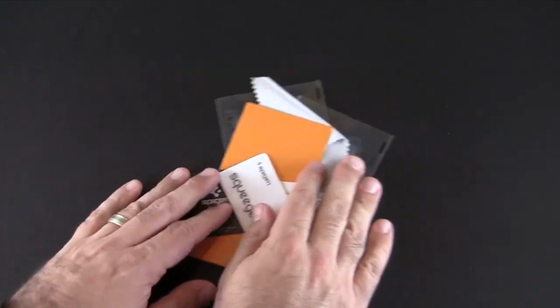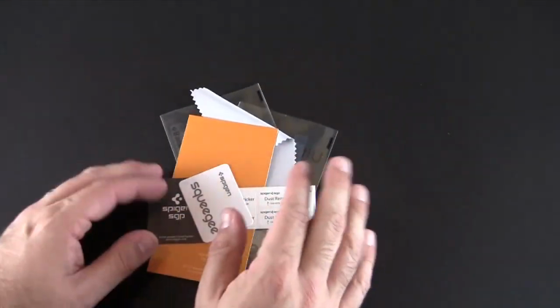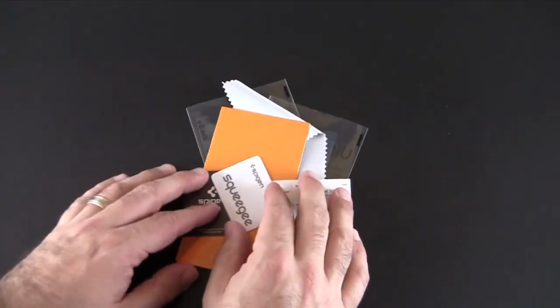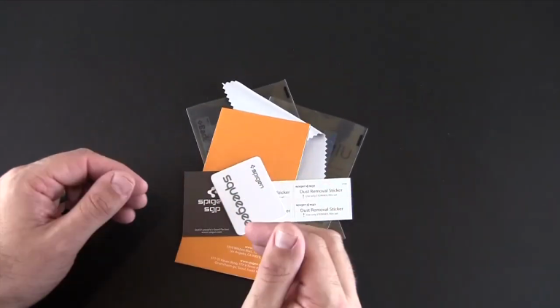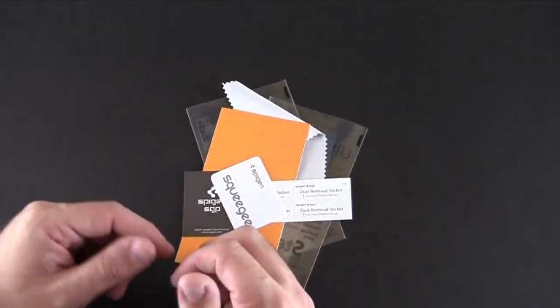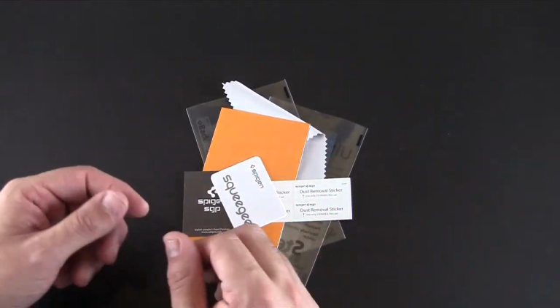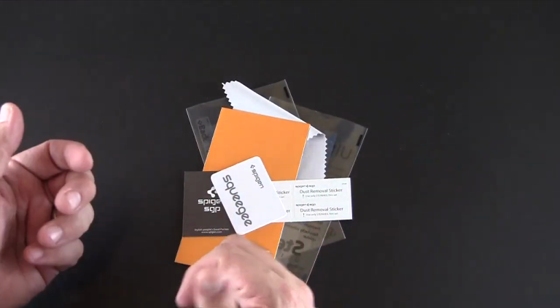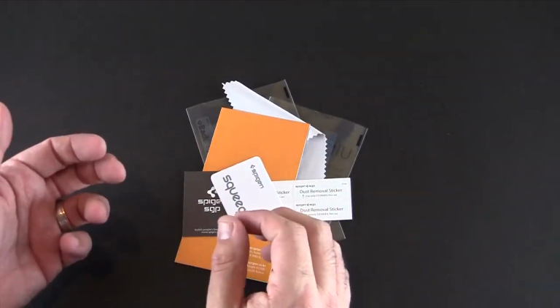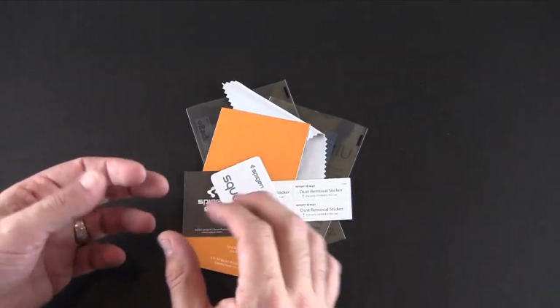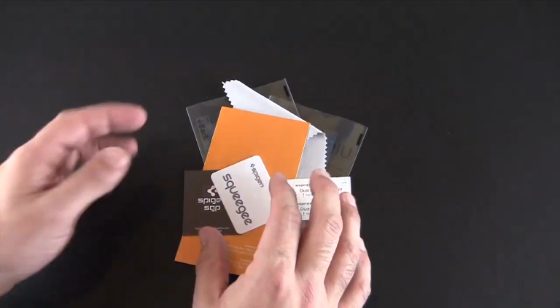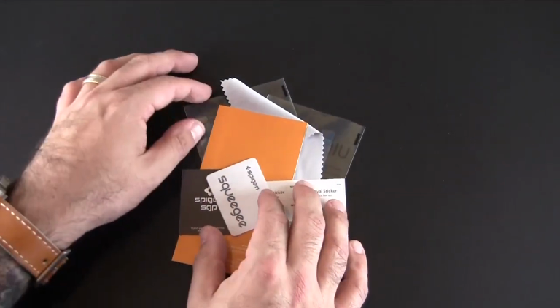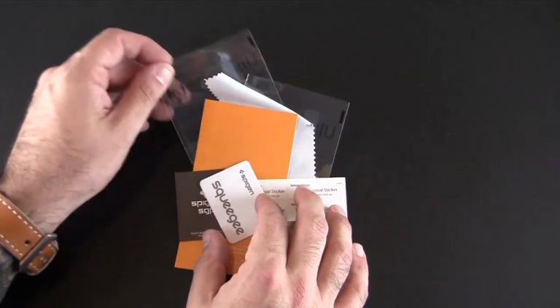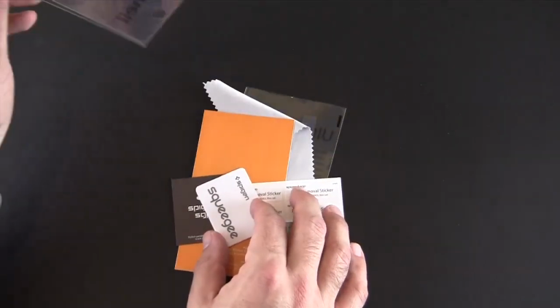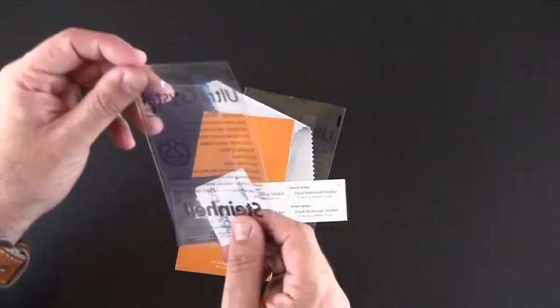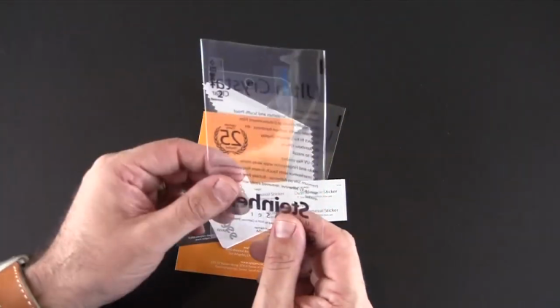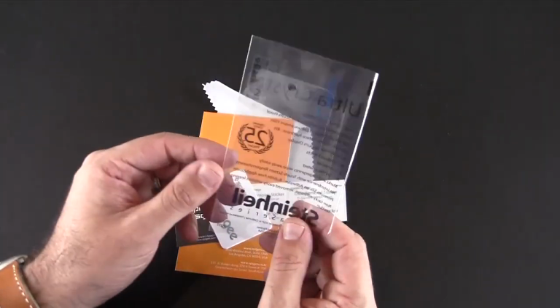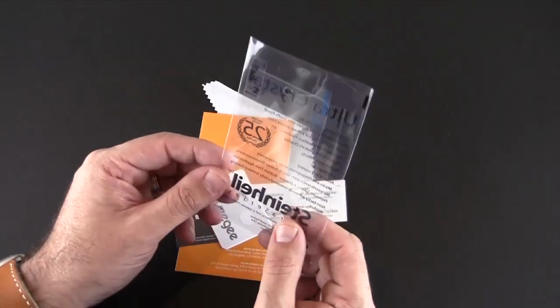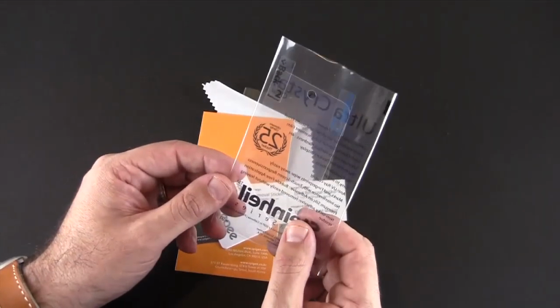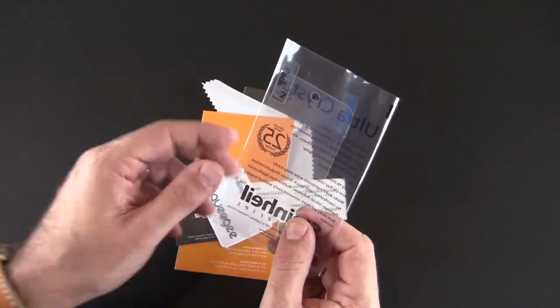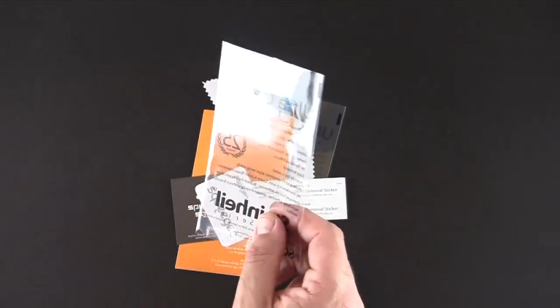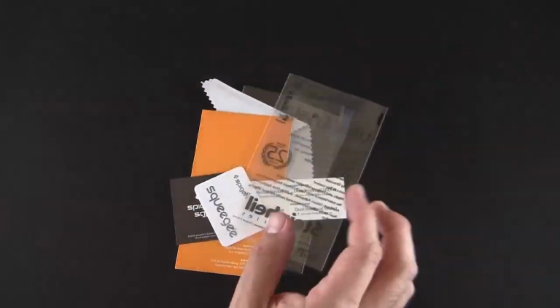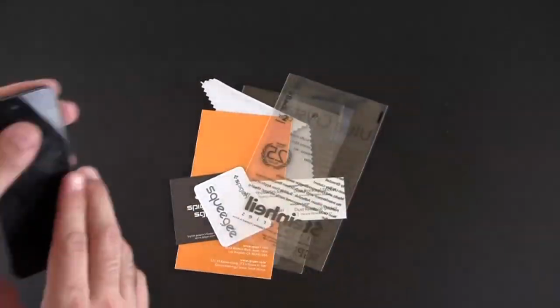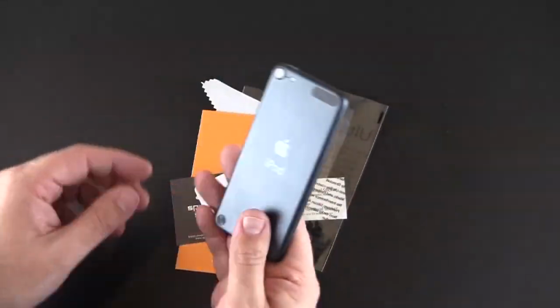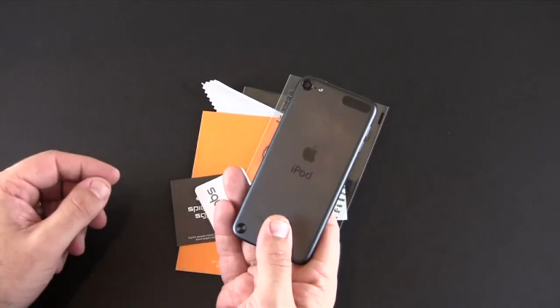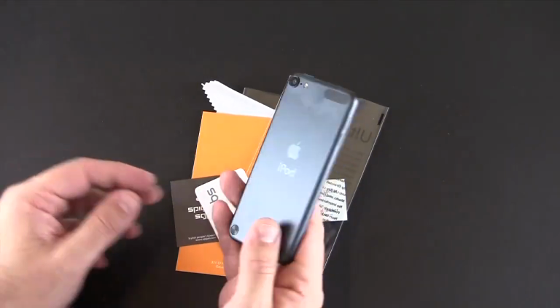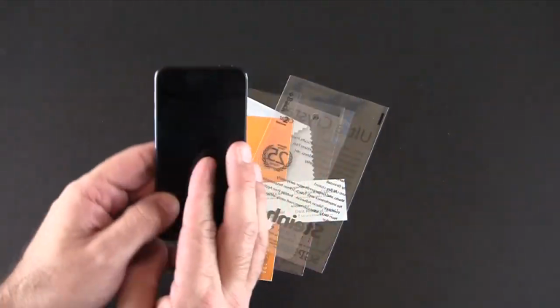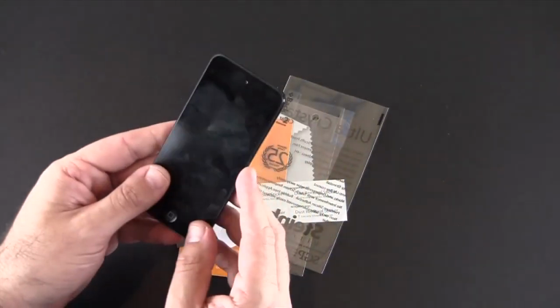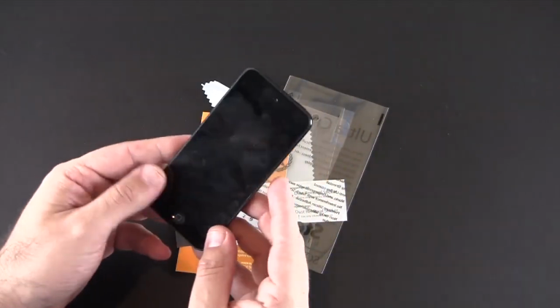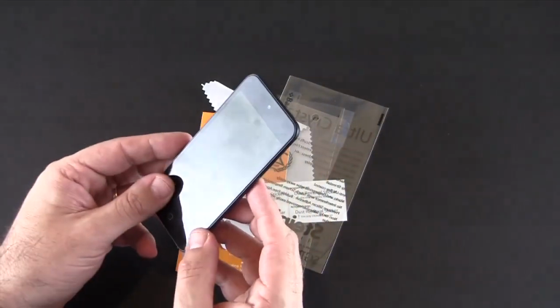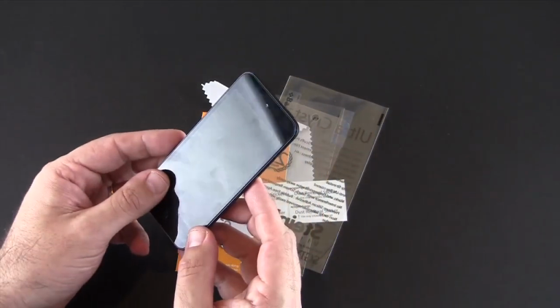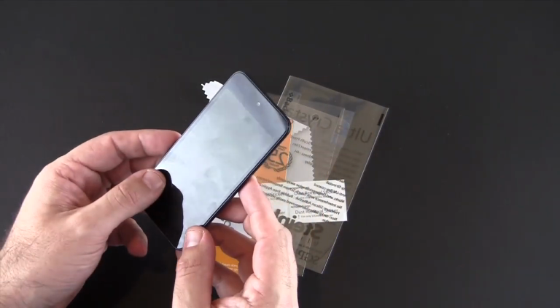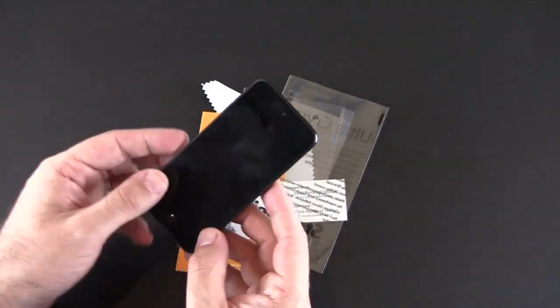So all that comes in your set for $13.99. If you follow me, you guys know that I love Spigen's screen protectors. So what I'm going to do is install one of these on my new Slate iPod Touch 5G and come back and show you the finished product.